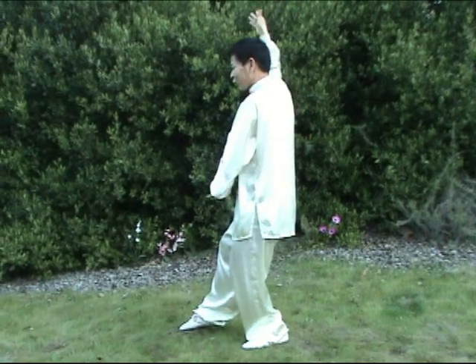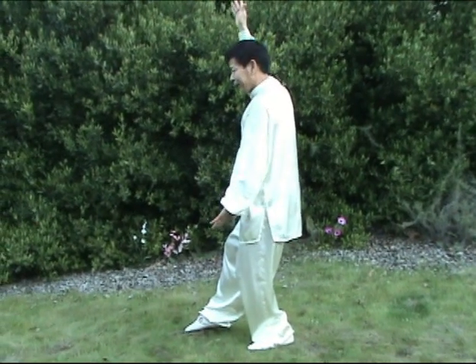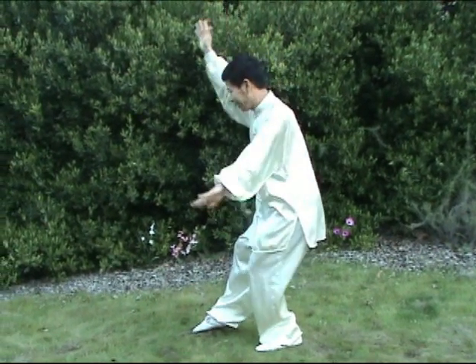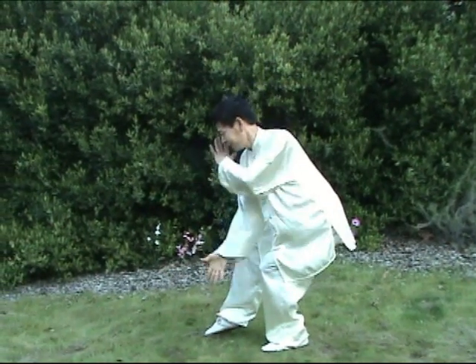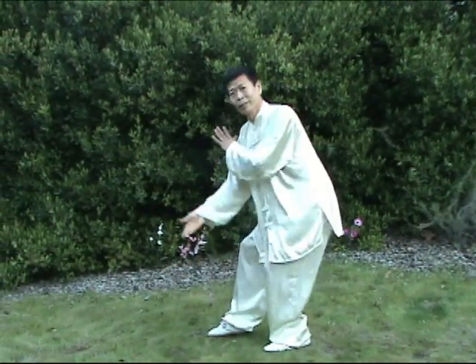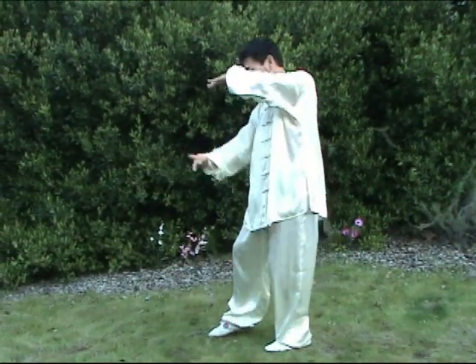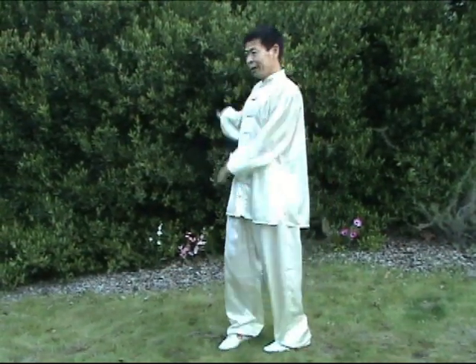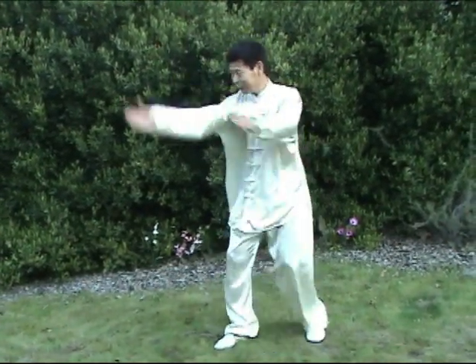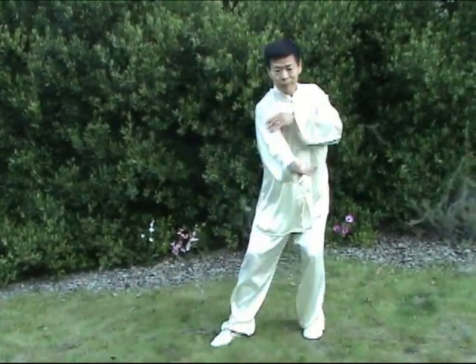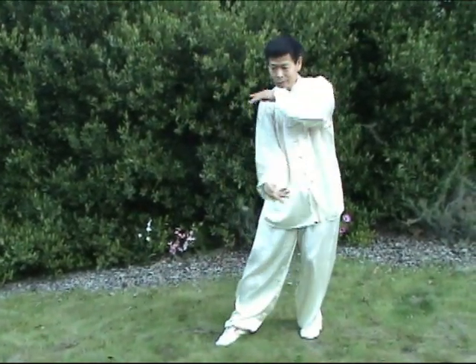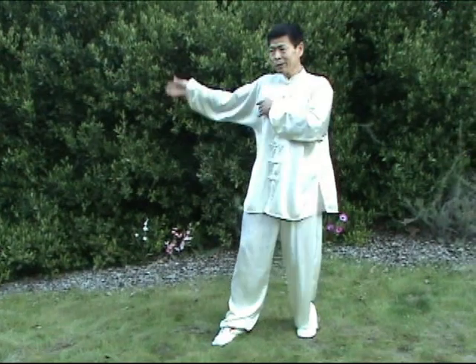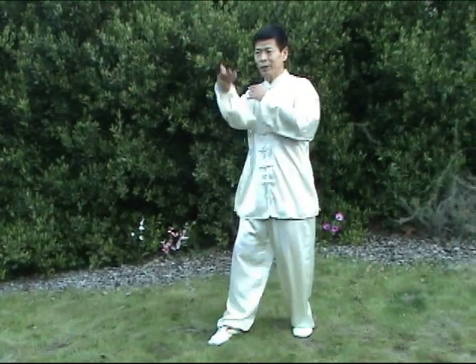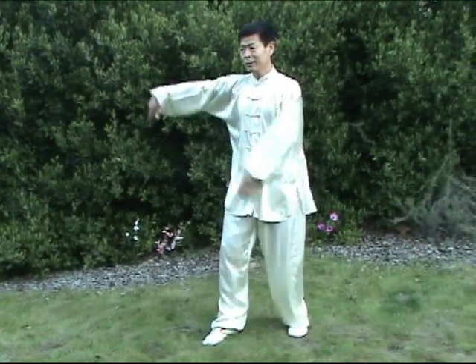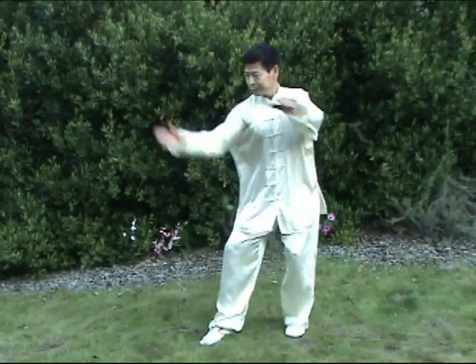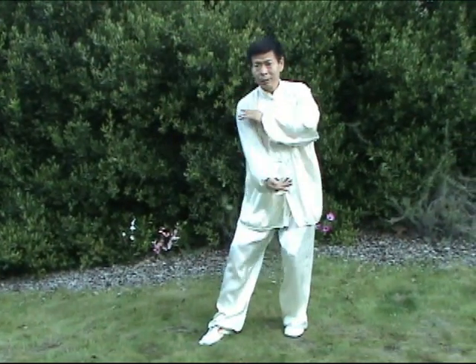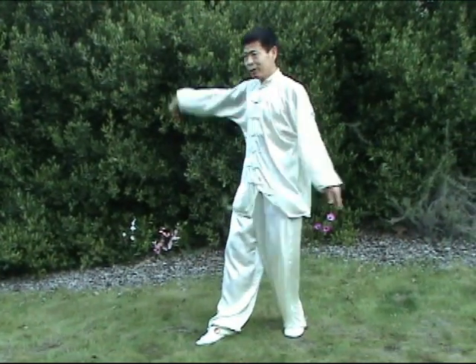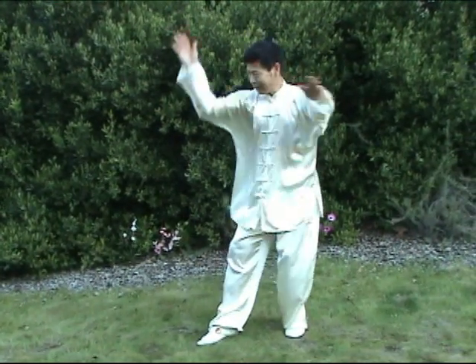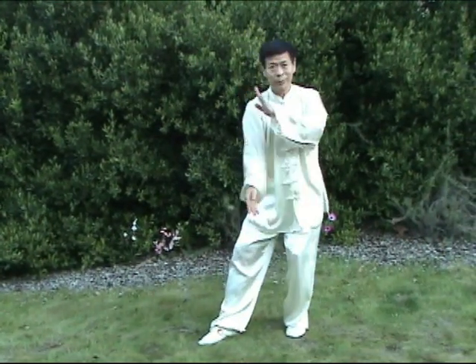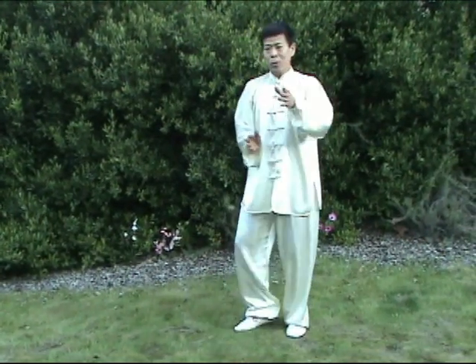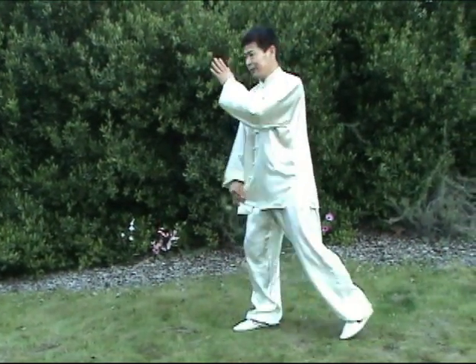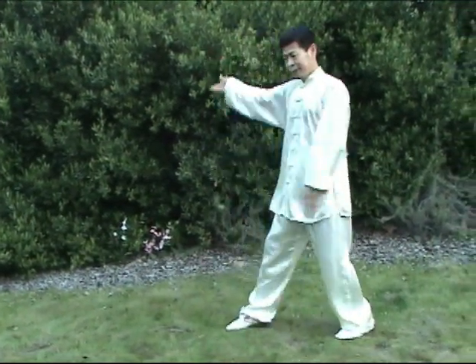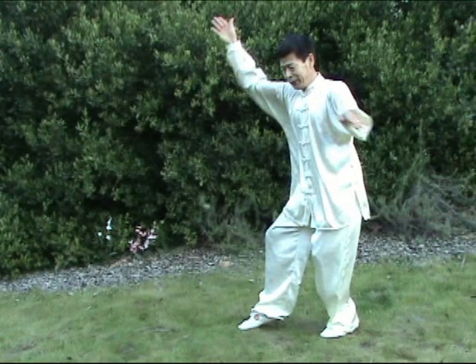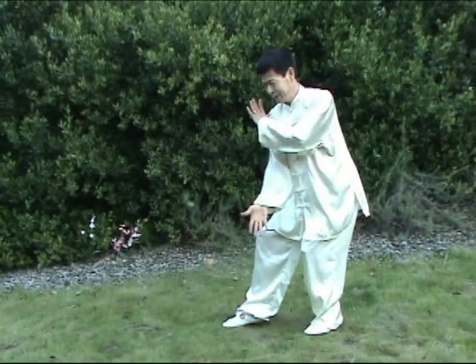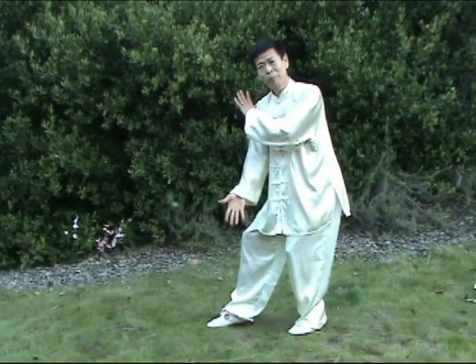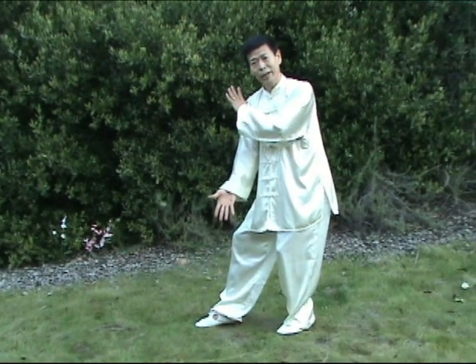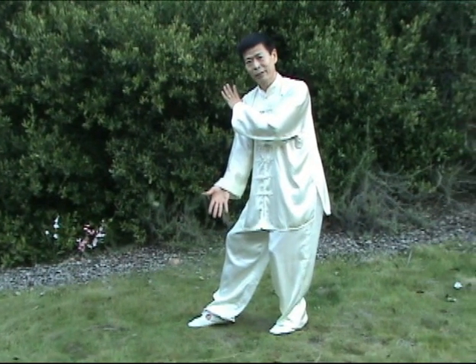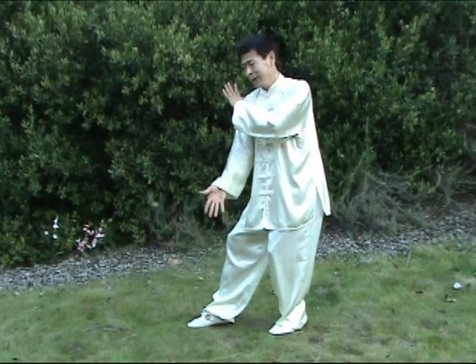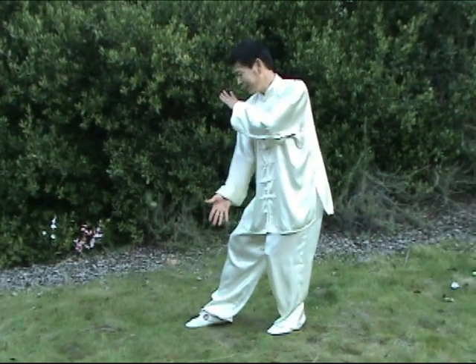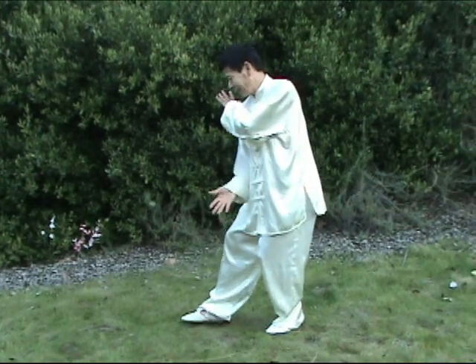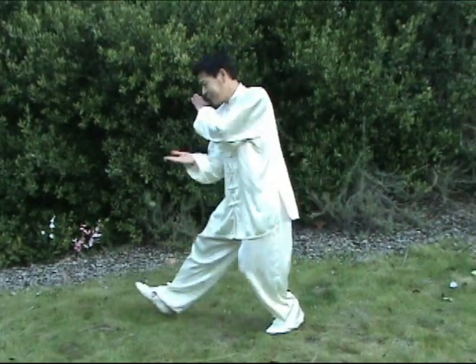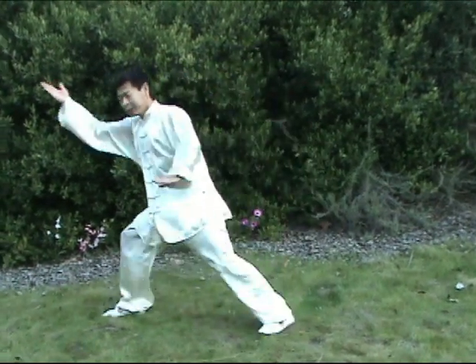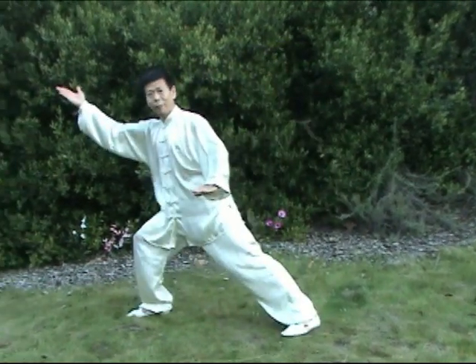Block. Chop down. This is a circle. Circle and down. When this is done, left hand protect. Then followed by an up.